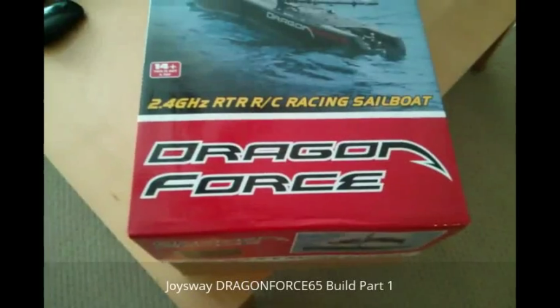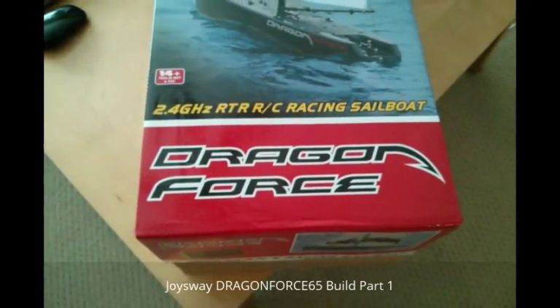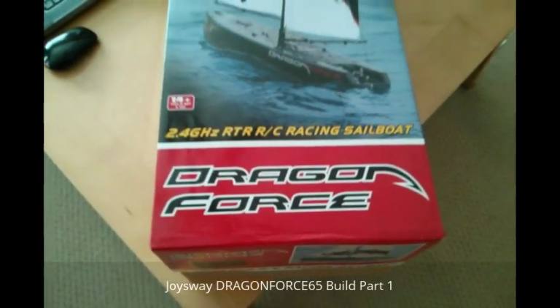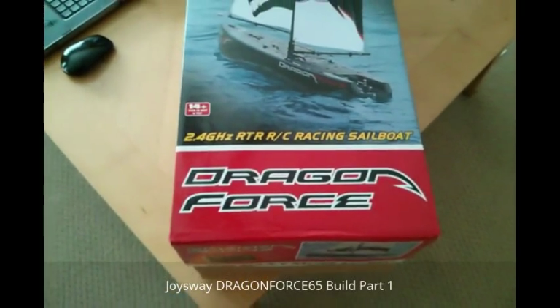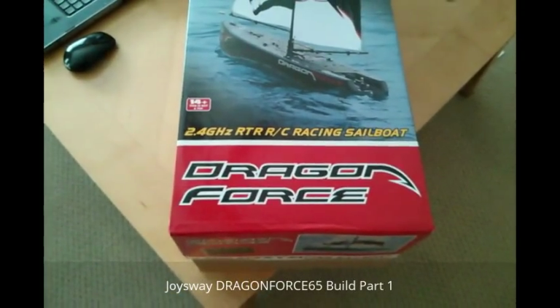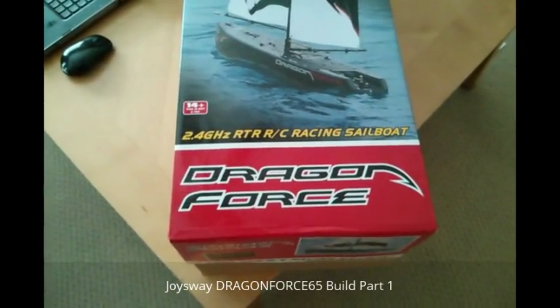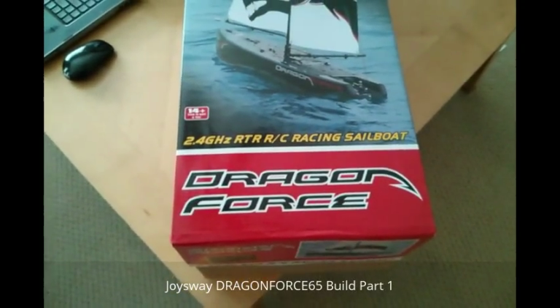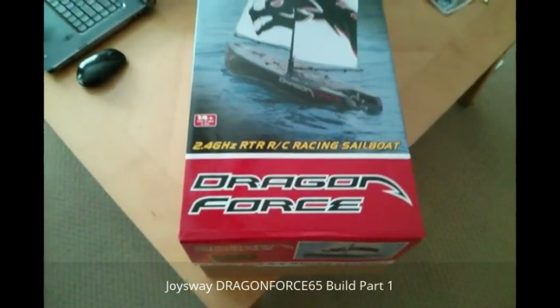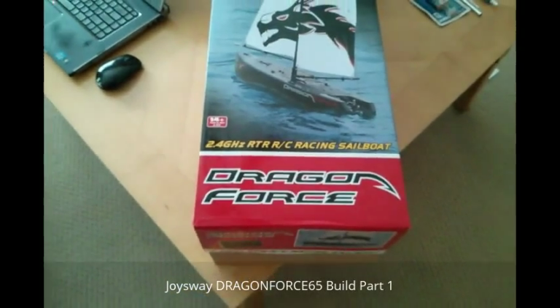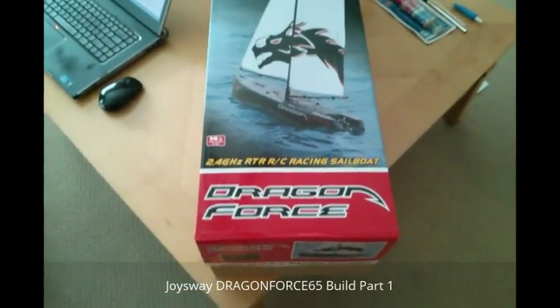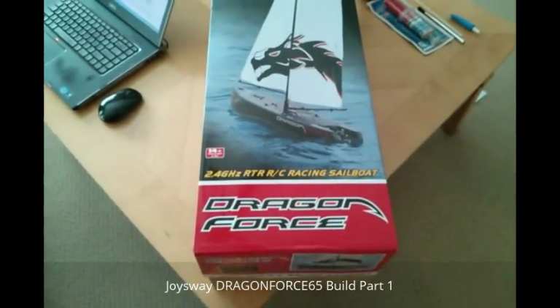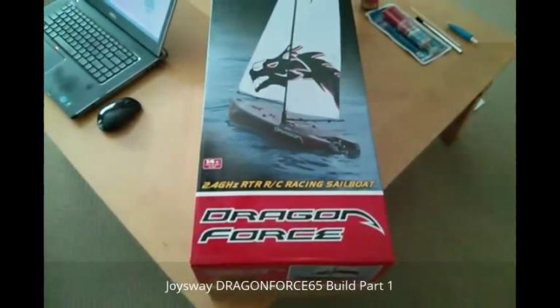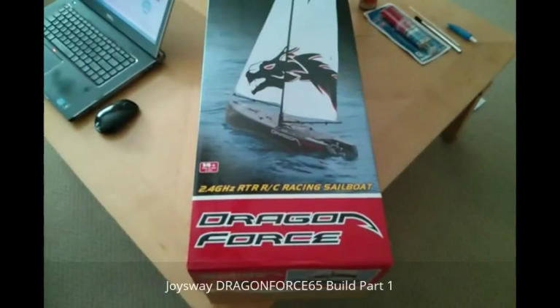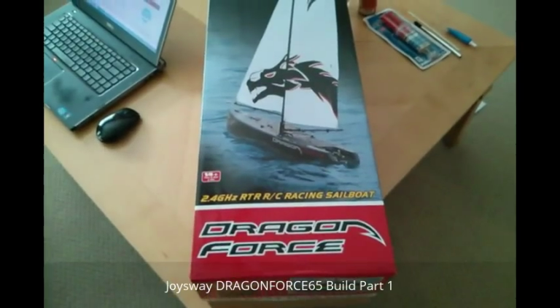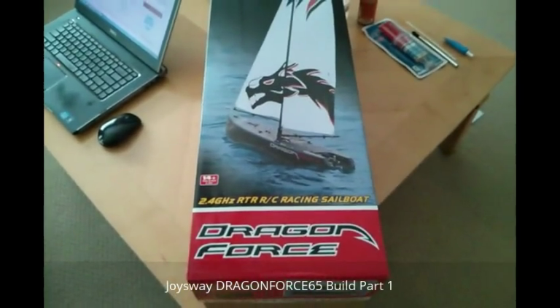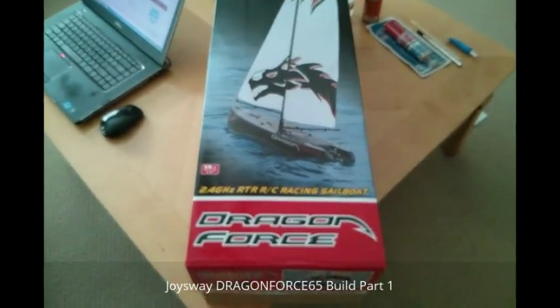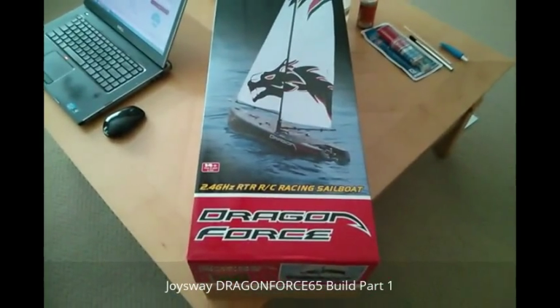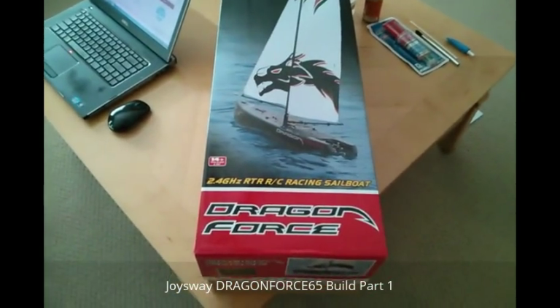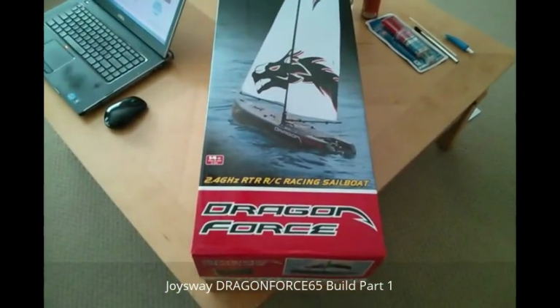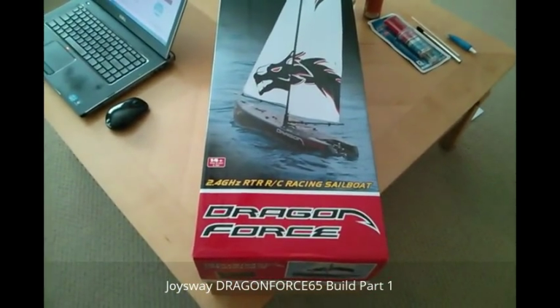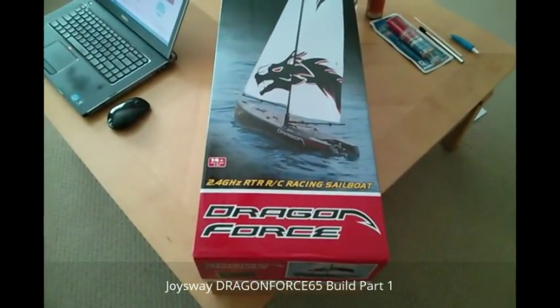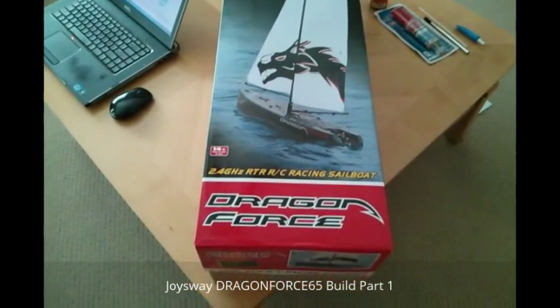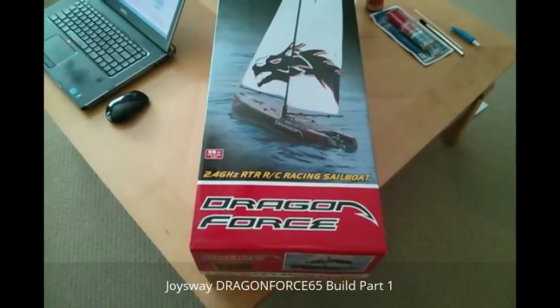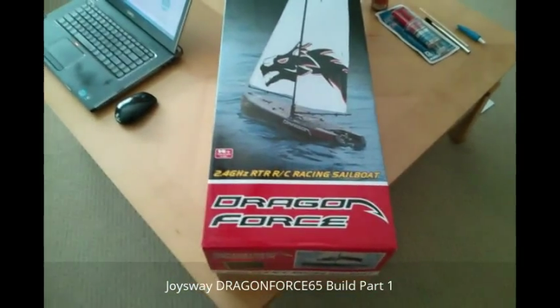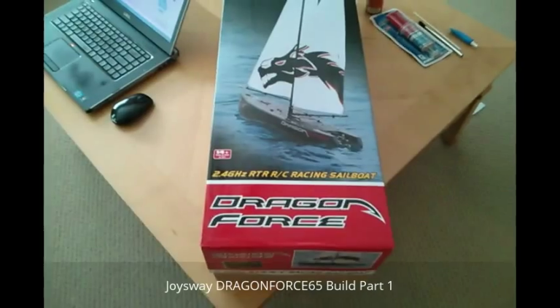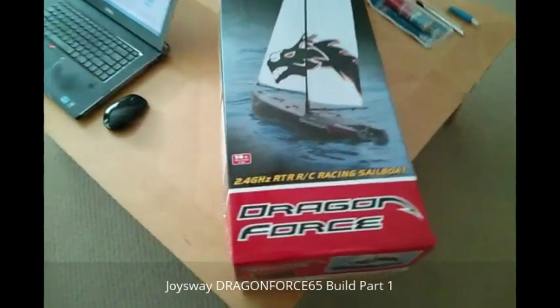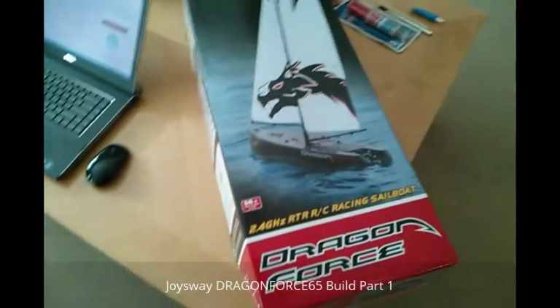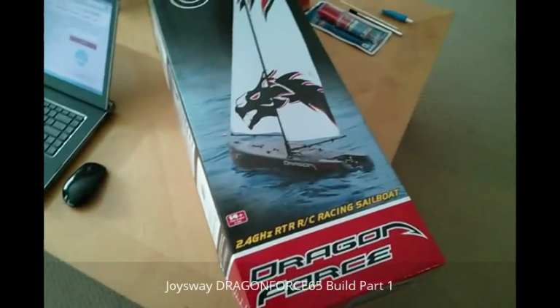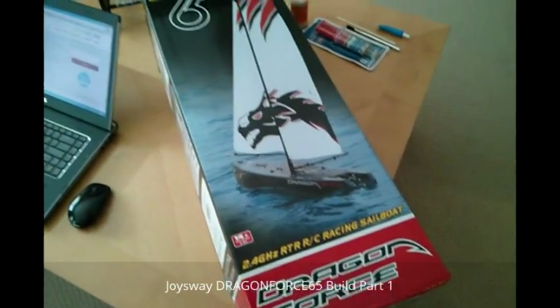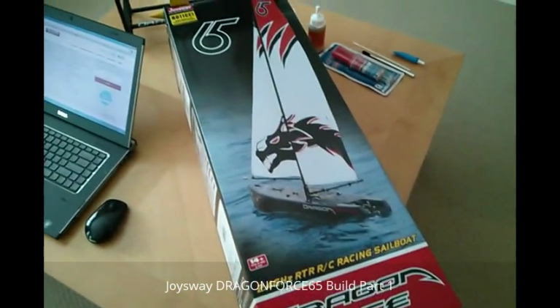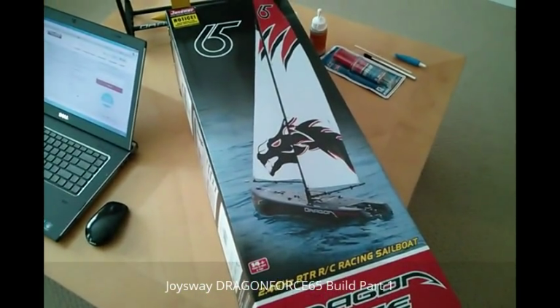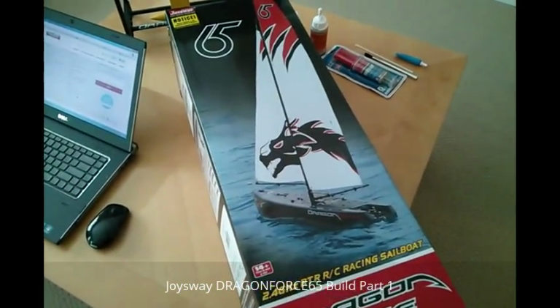Hey it's consumer Will and welcome to my page. I'm gonna take you step by step as far as building your brand new Dragonforce 65 RC sailboat by Joysway.